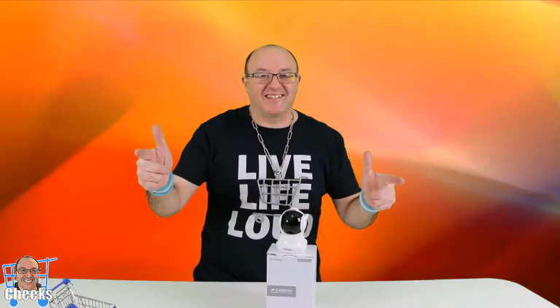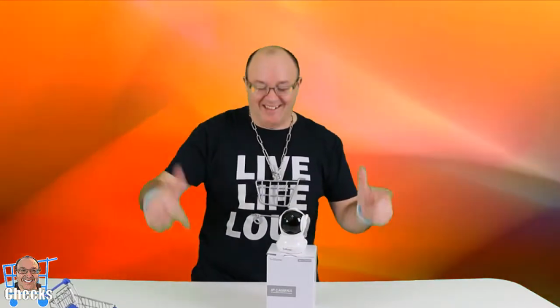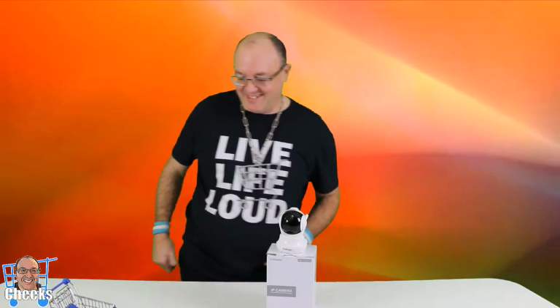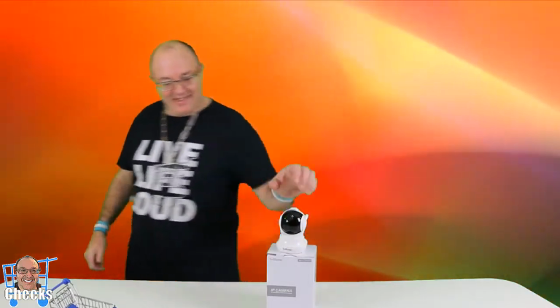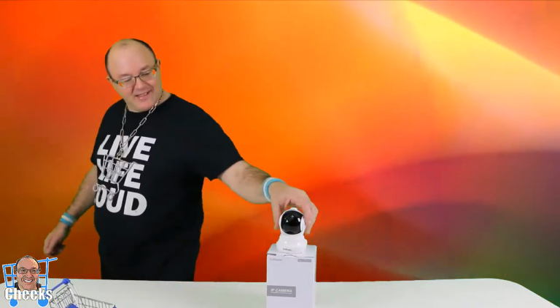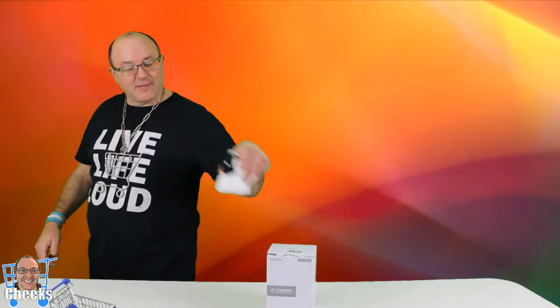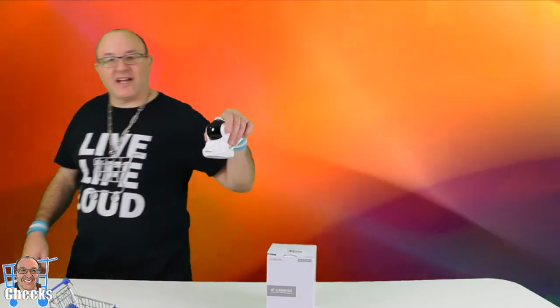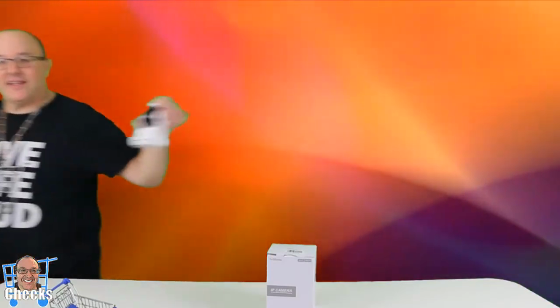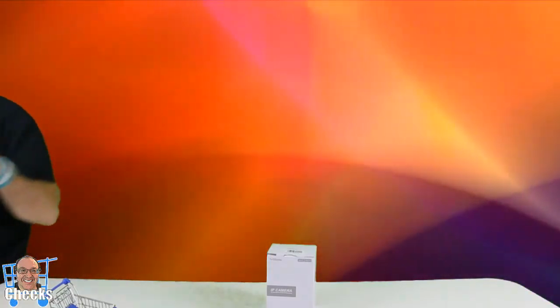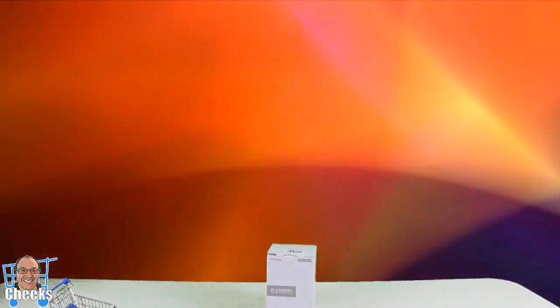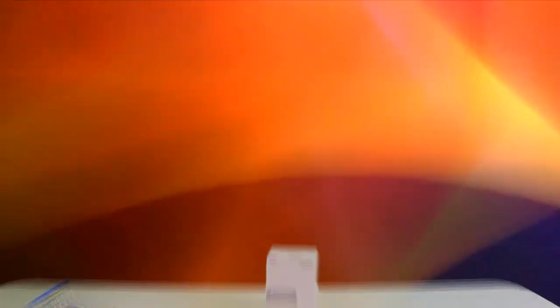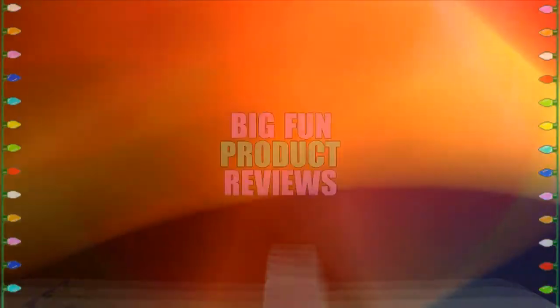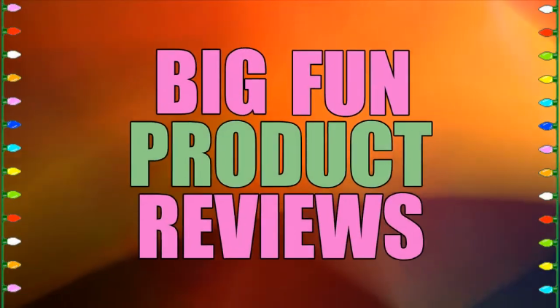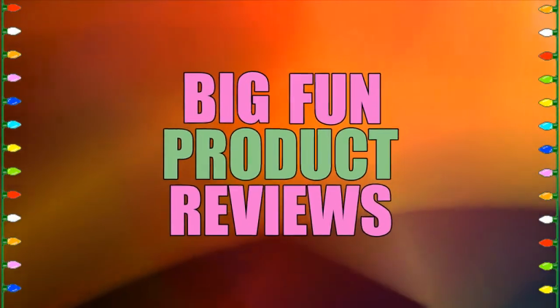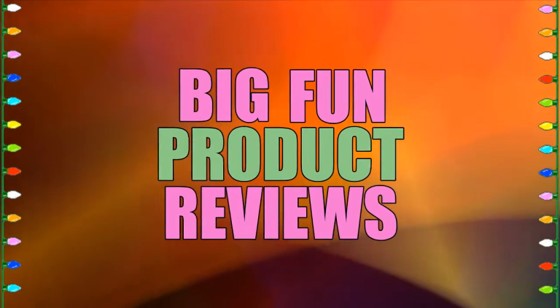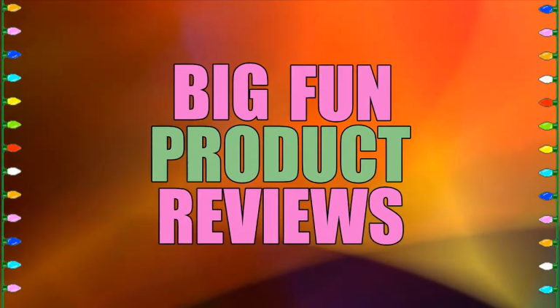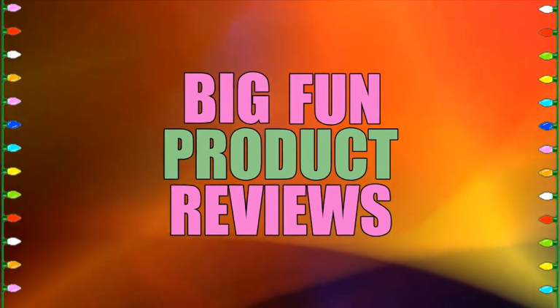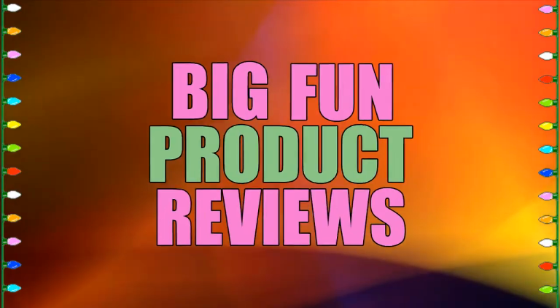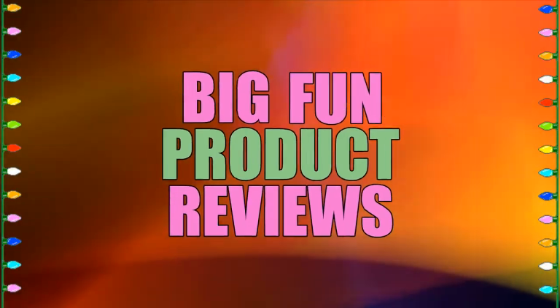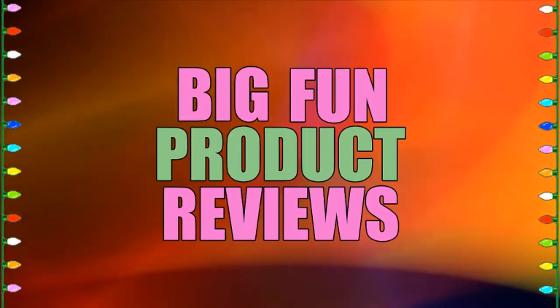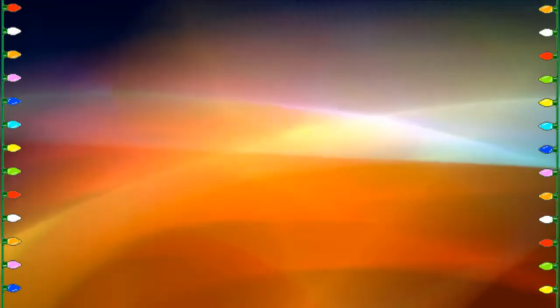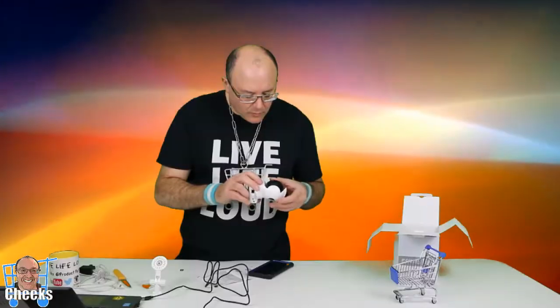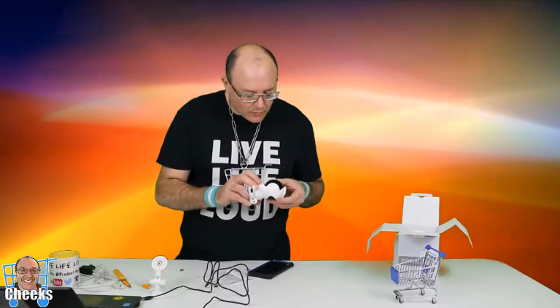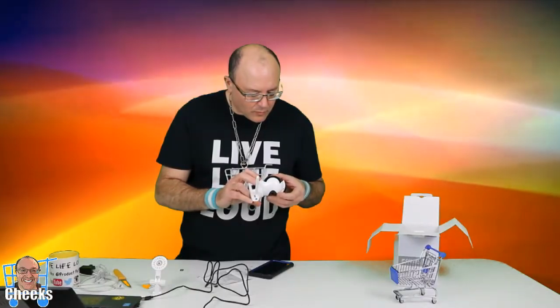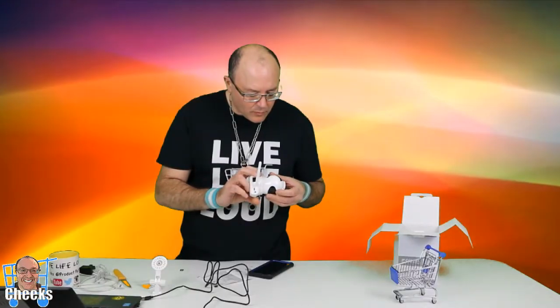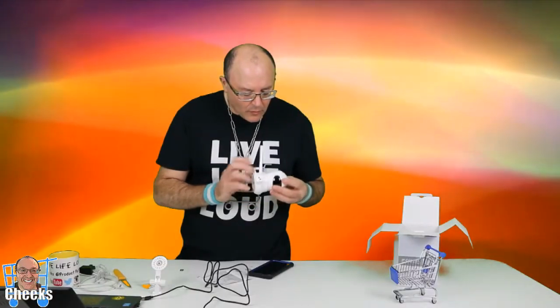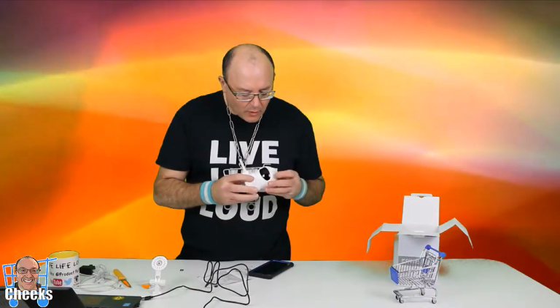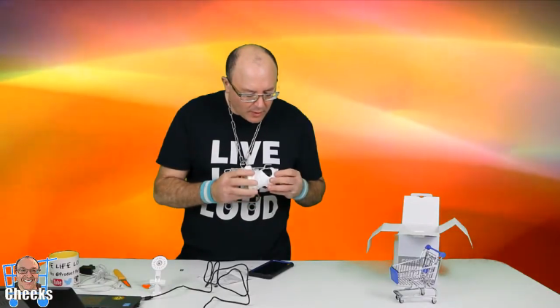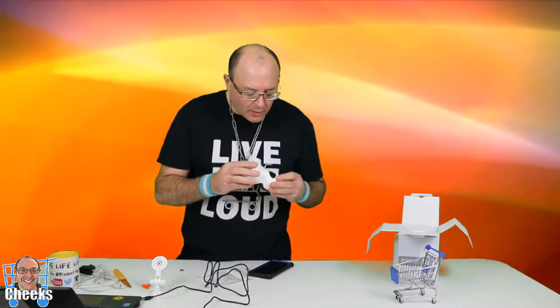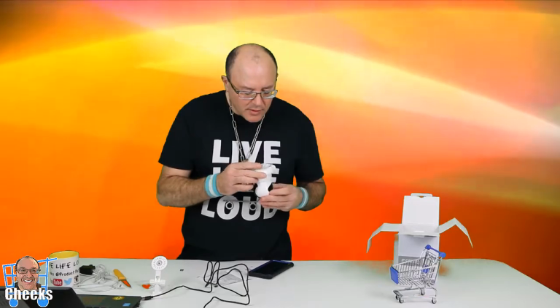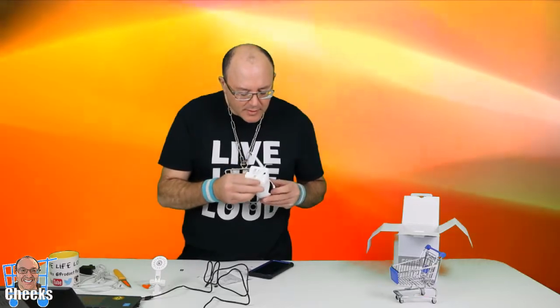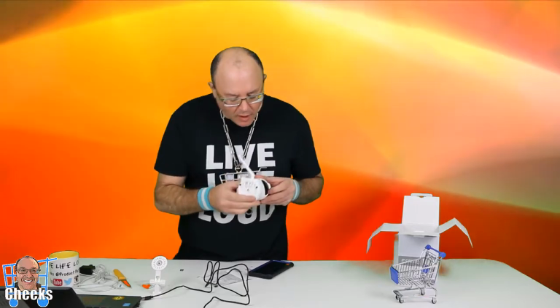If you want an affordable camera, here it is. Thank you for watching — live loud, cheers! And Cheeks is at it, my little guy. Where is the SD card?